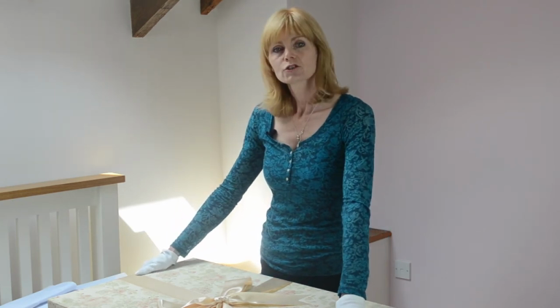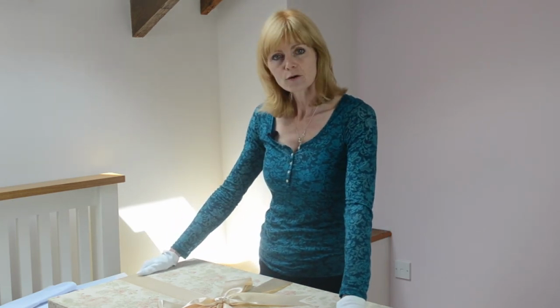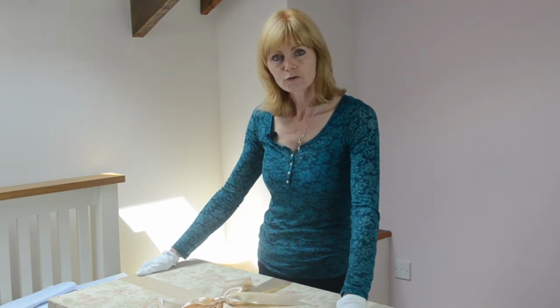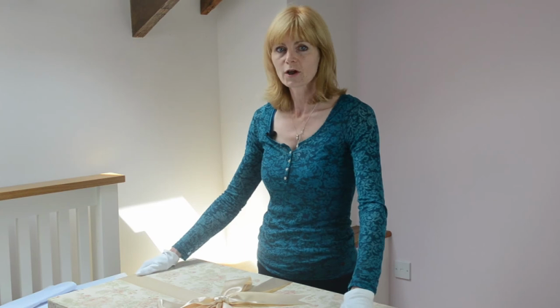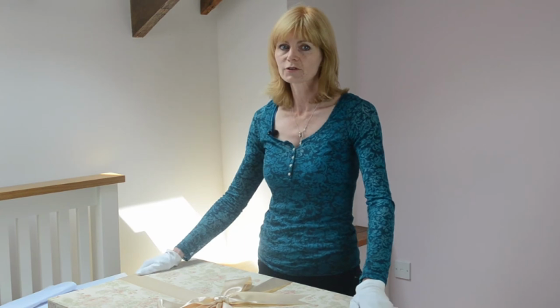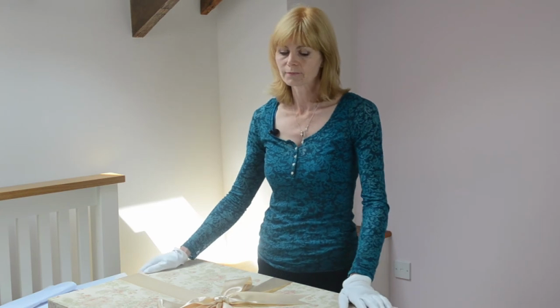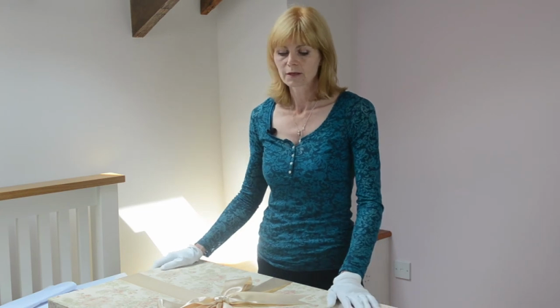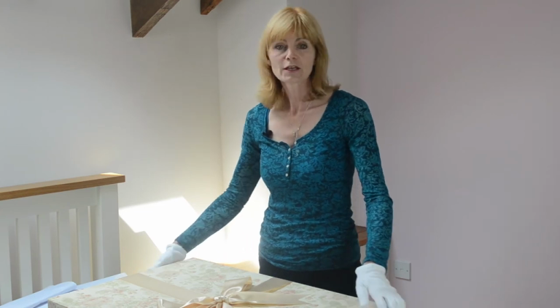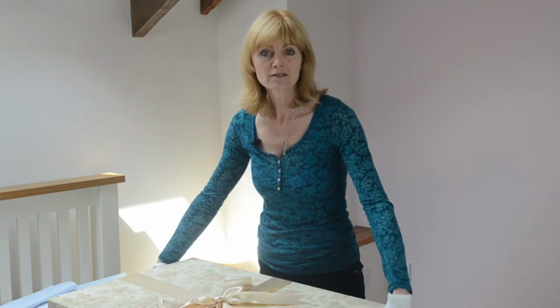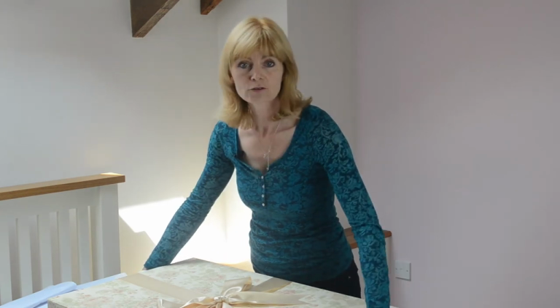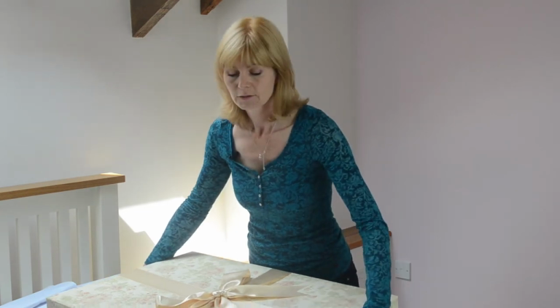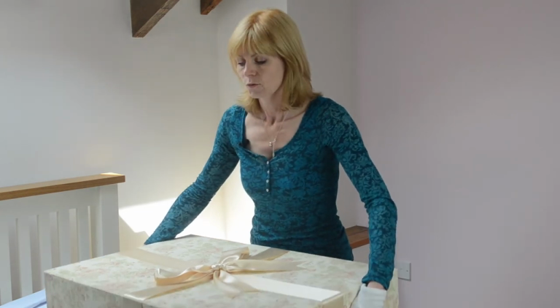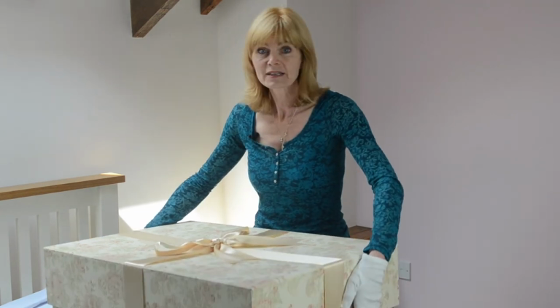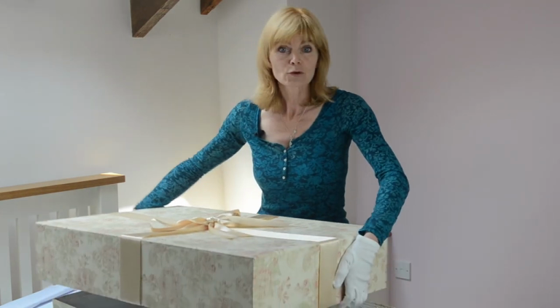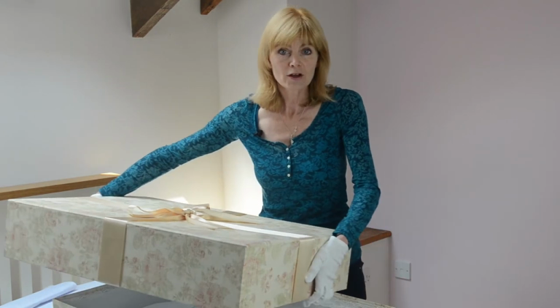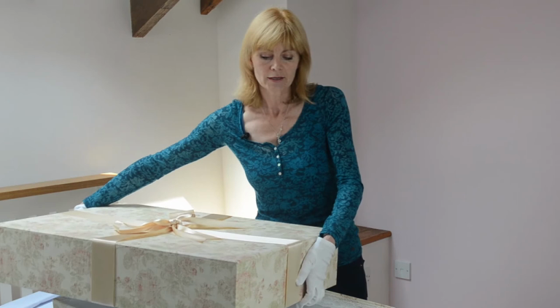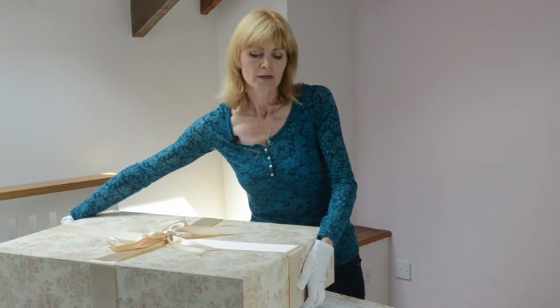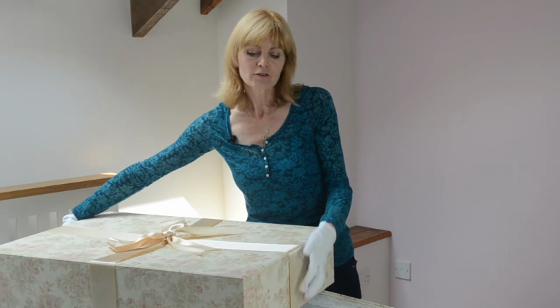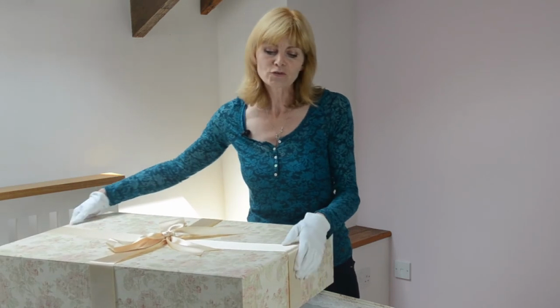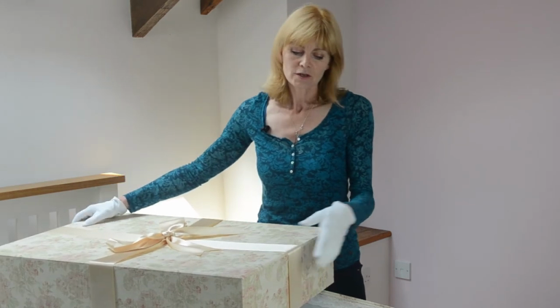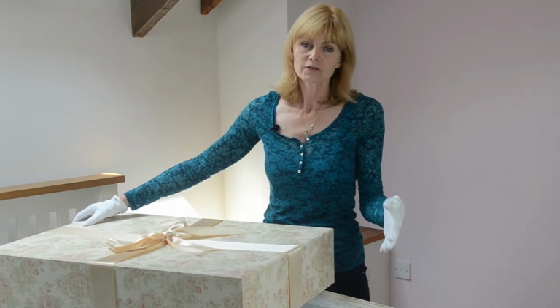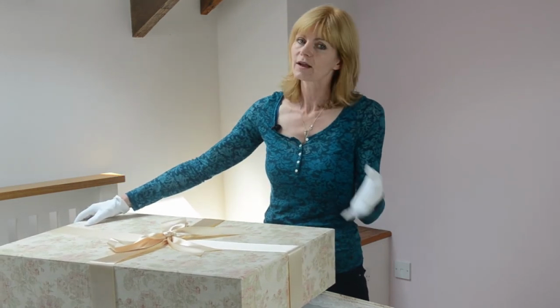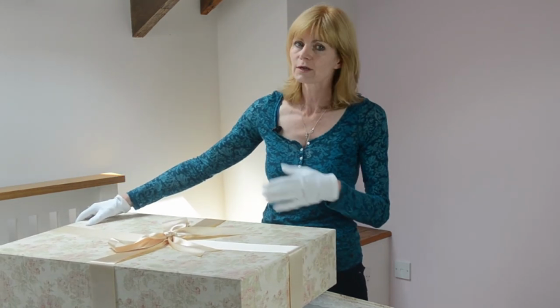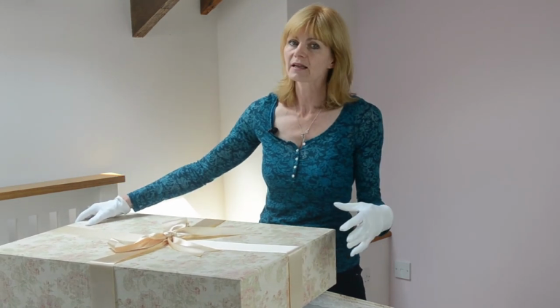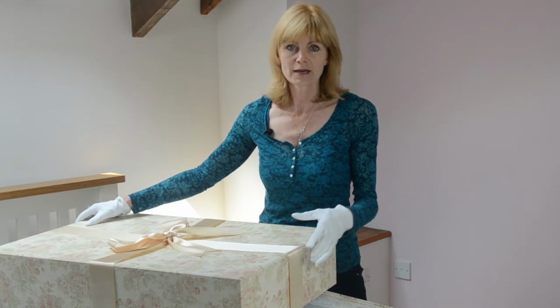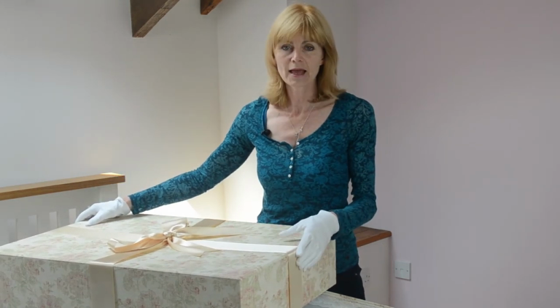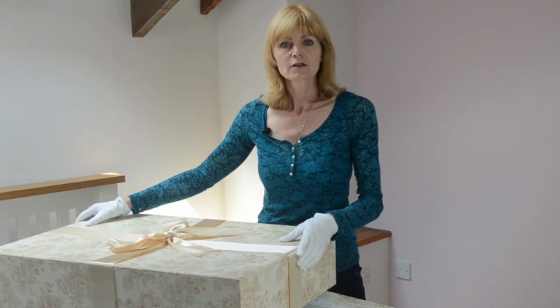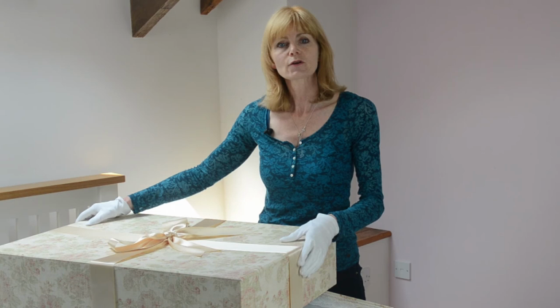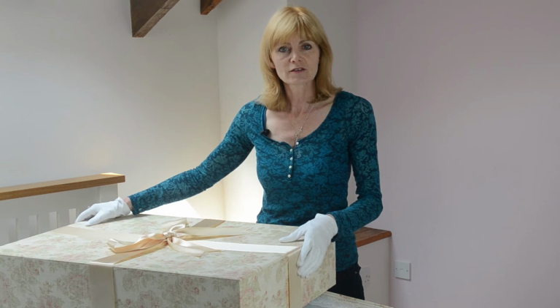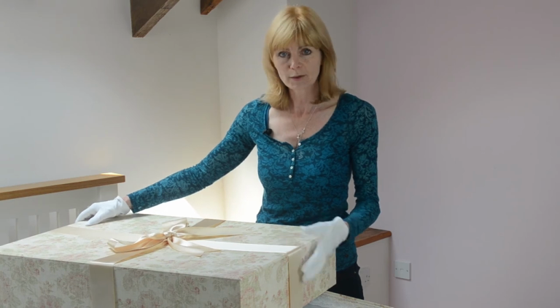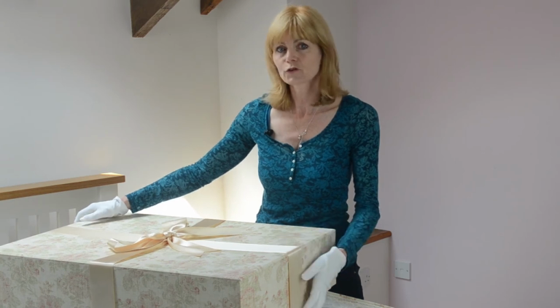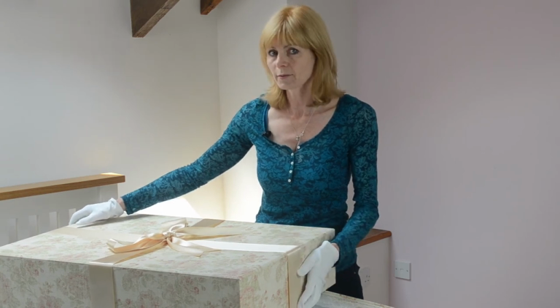Check your box from time to time. Take your dress out — wear it again on your anniversary. It's important to take your dress and repack it every now and then so that the creases don't become too permanent.